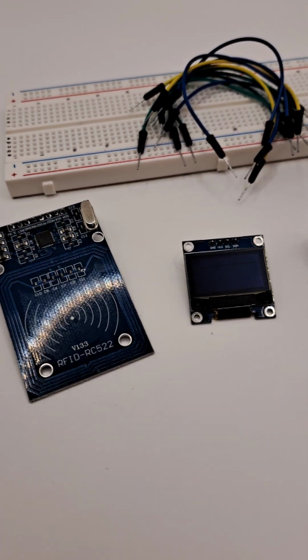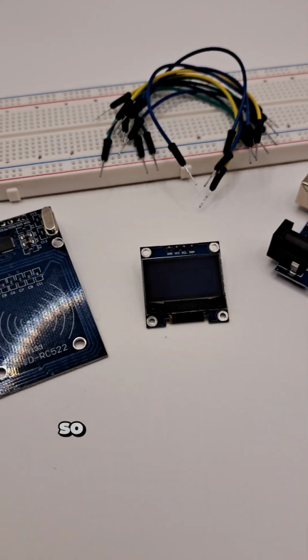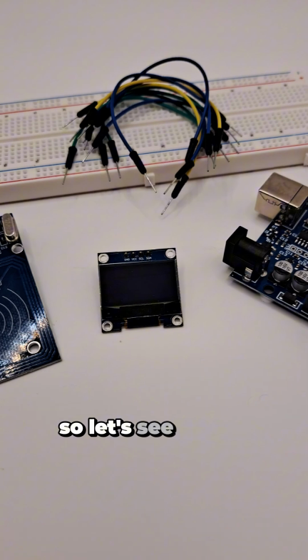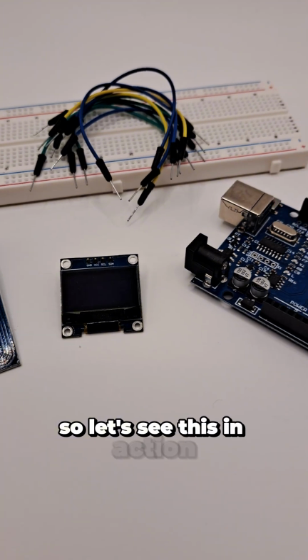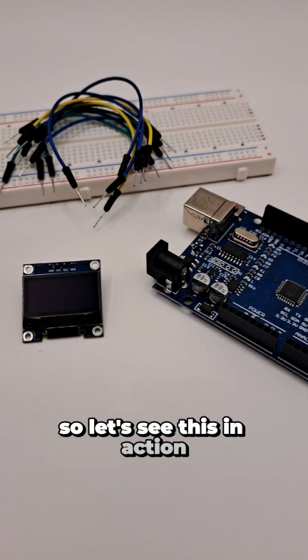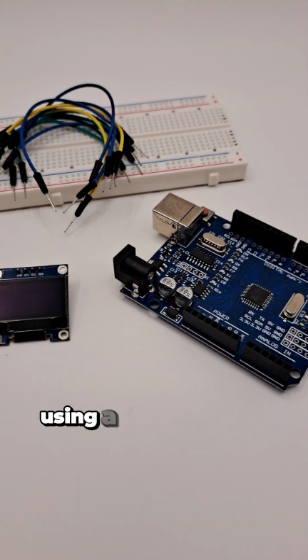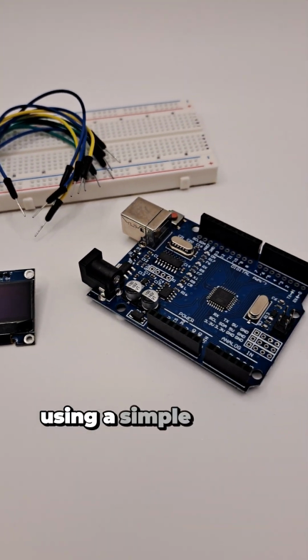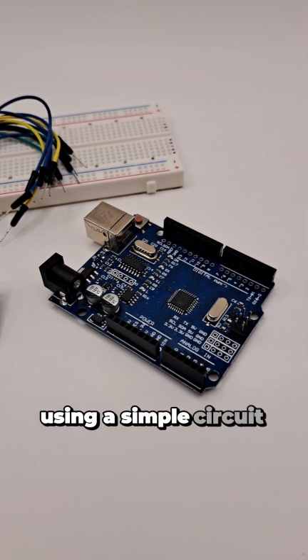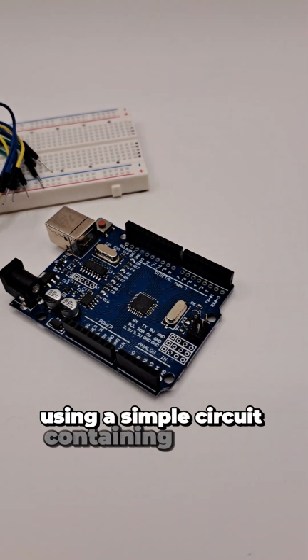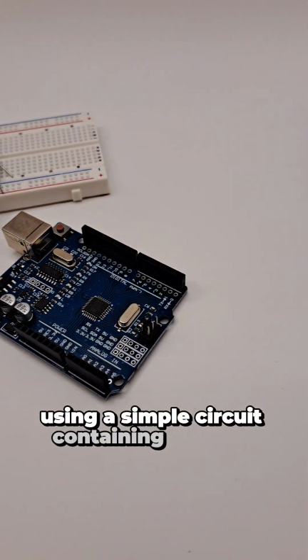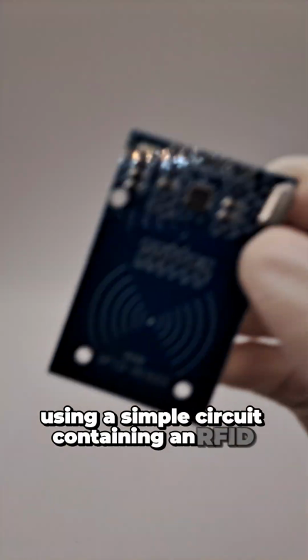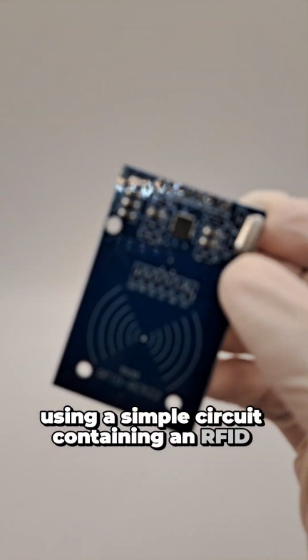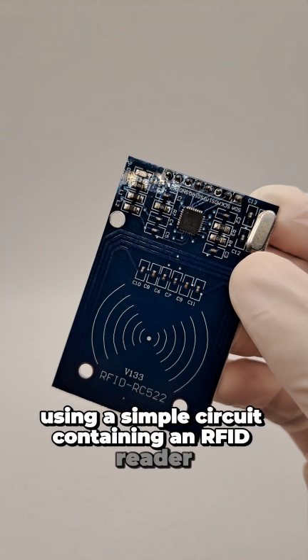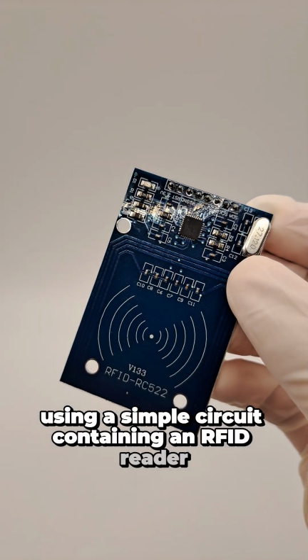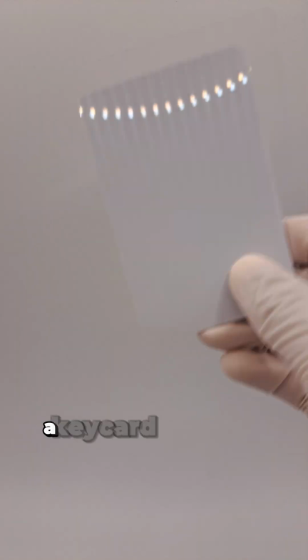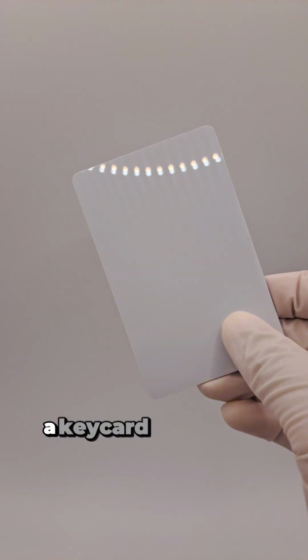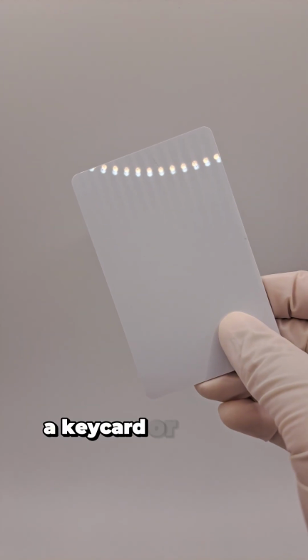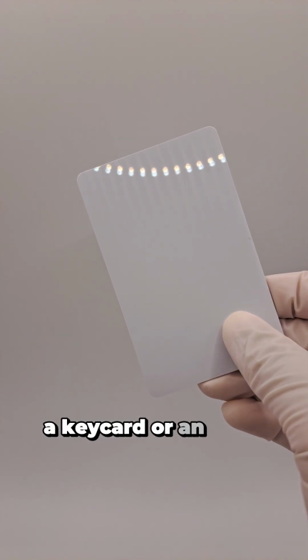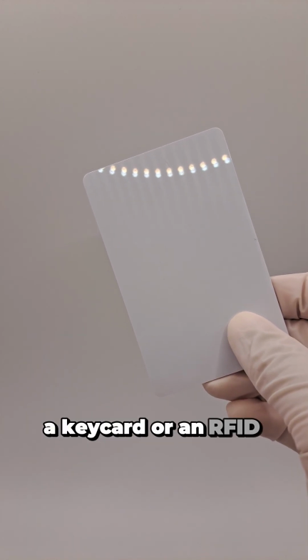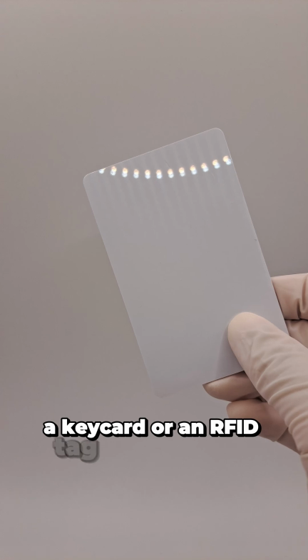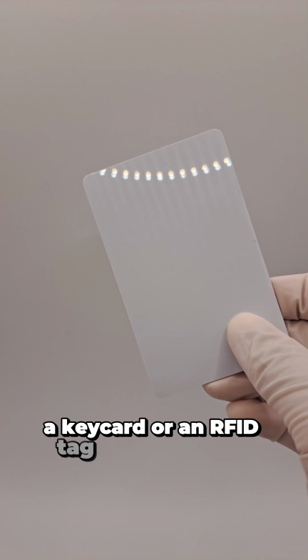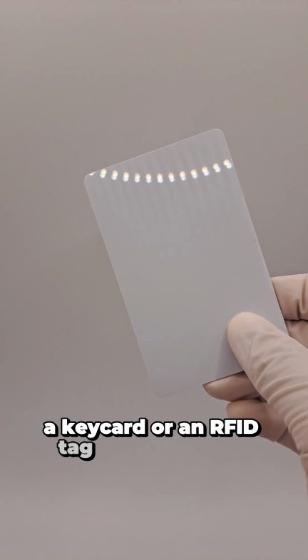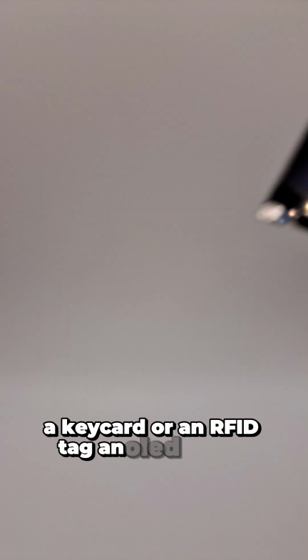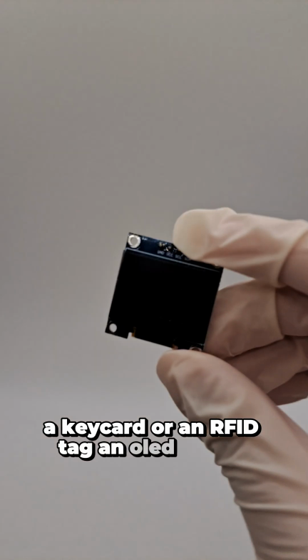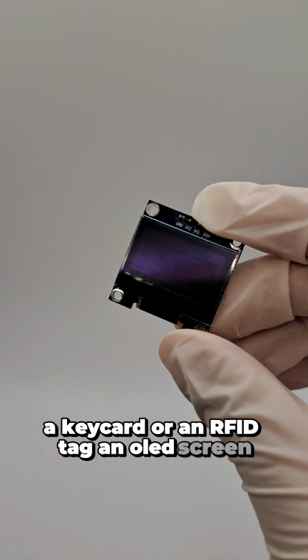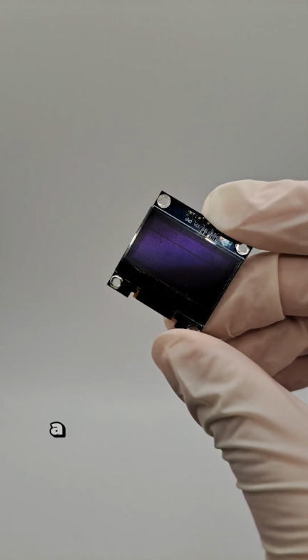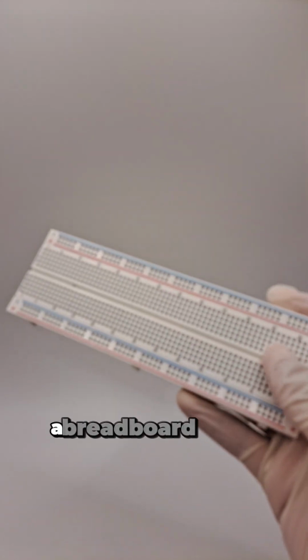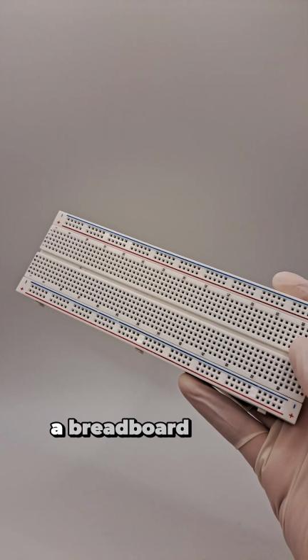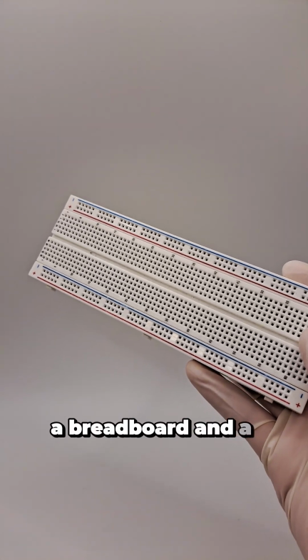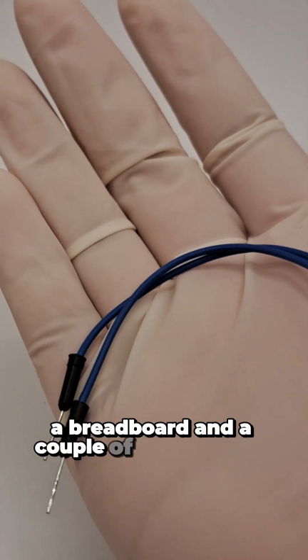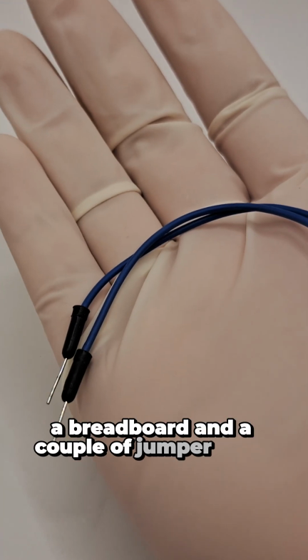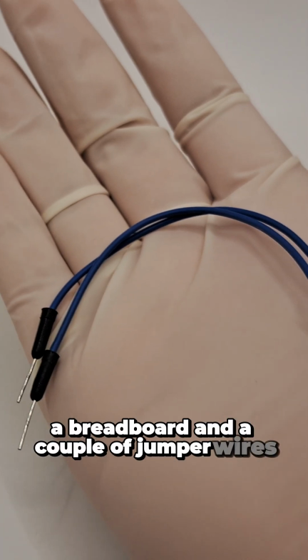So let's see this in action using a simple circuit containing an RFID reader, a key card or RFID tag, an OLED screen, a breadboard, and a couple of jumper wires.